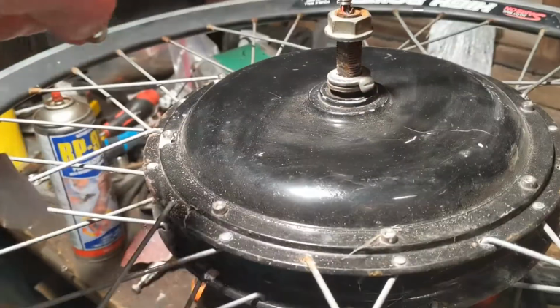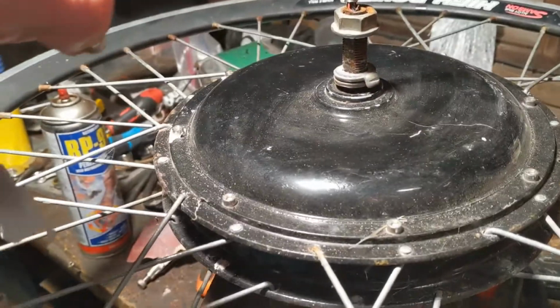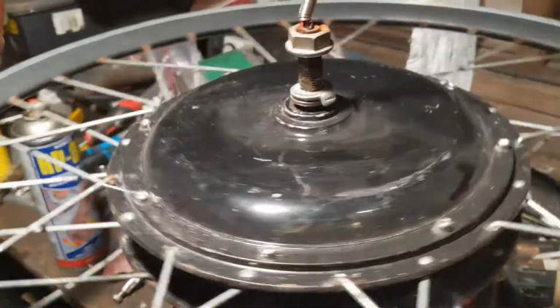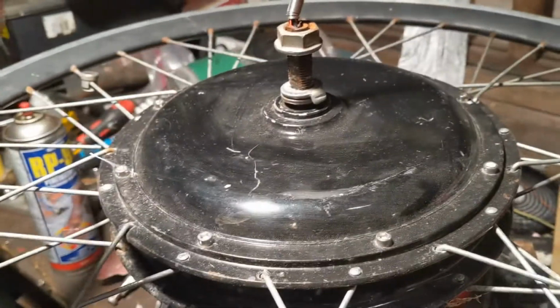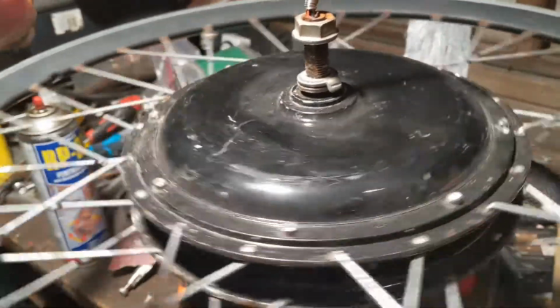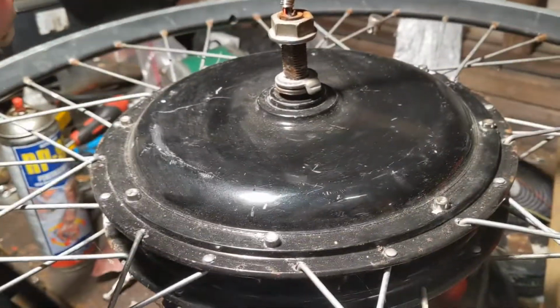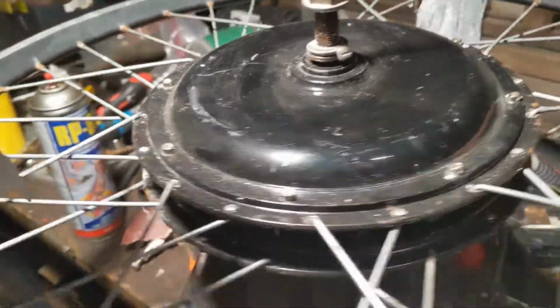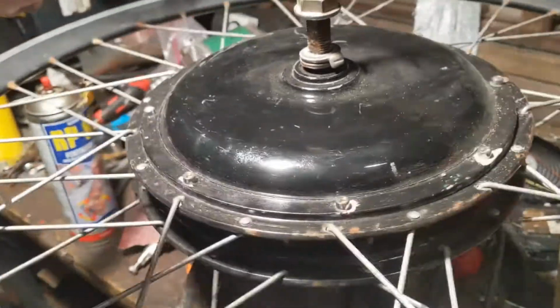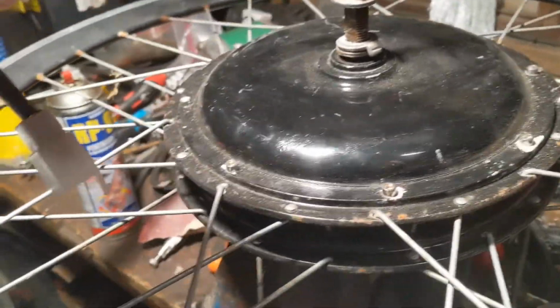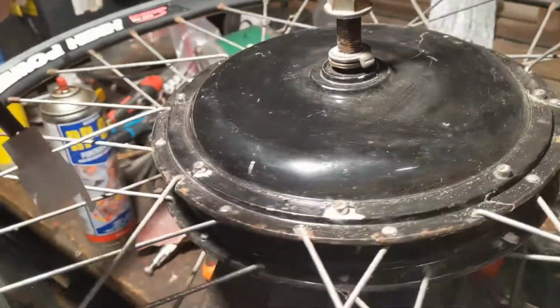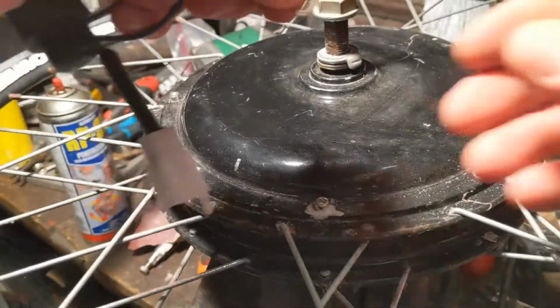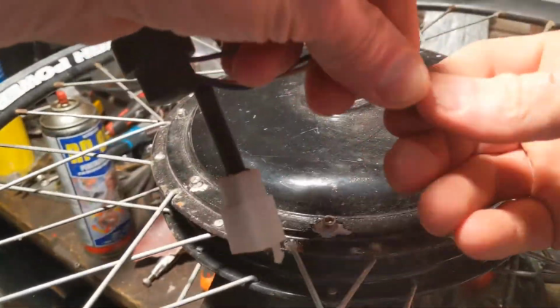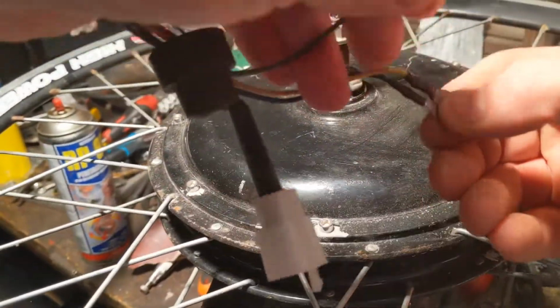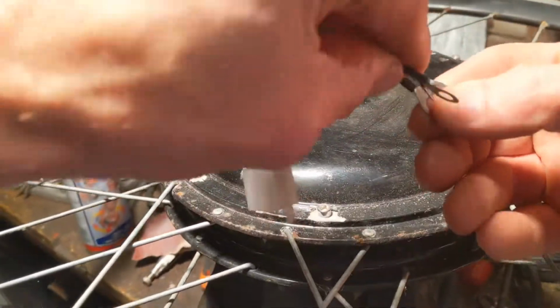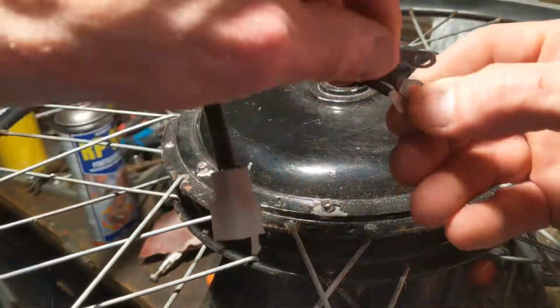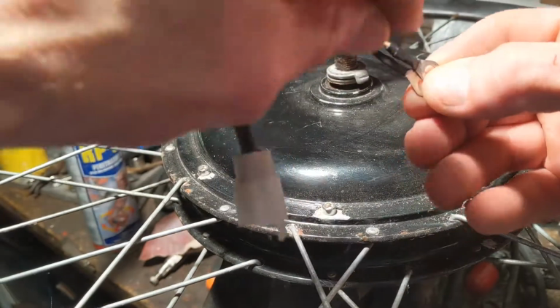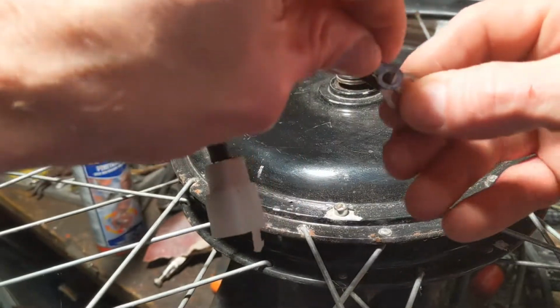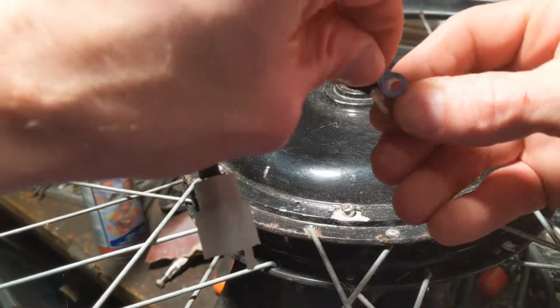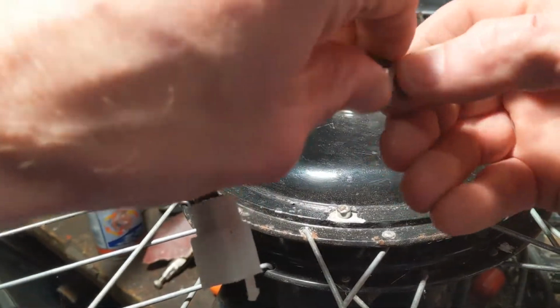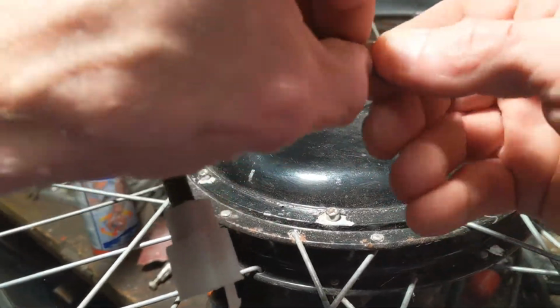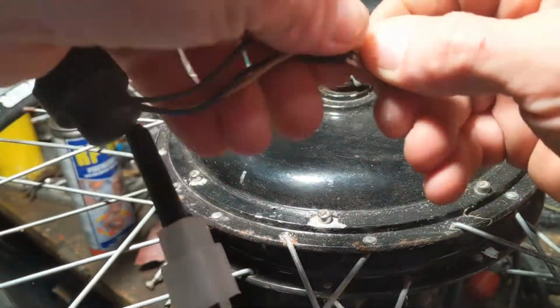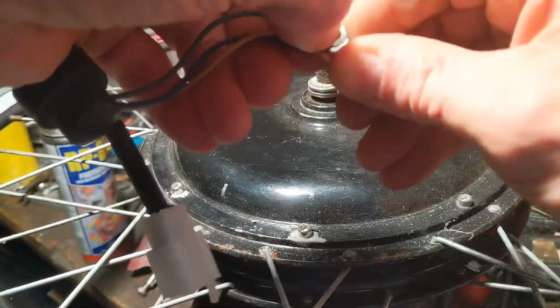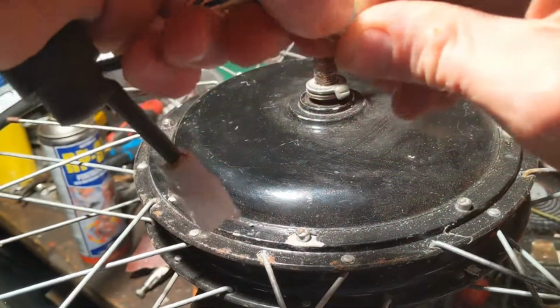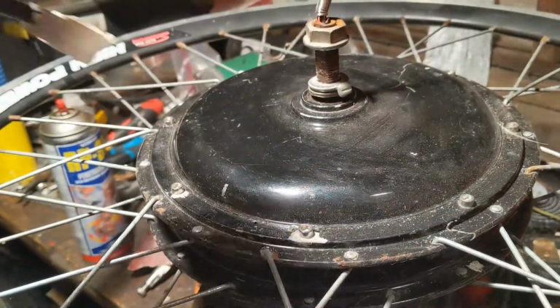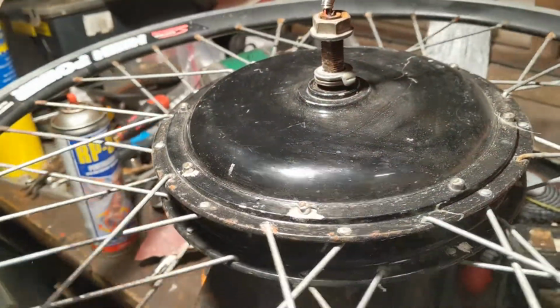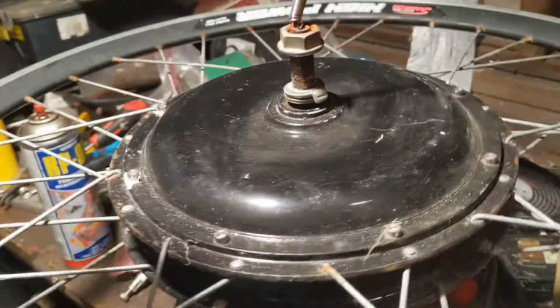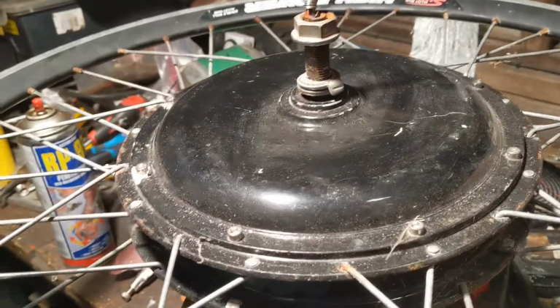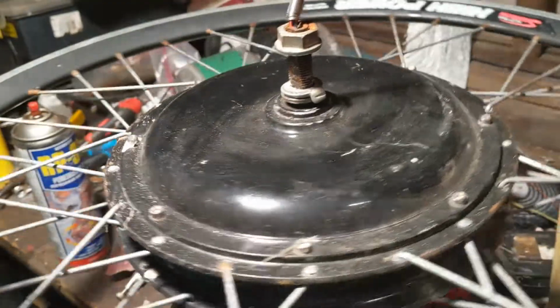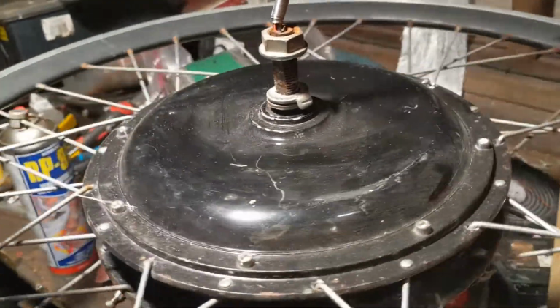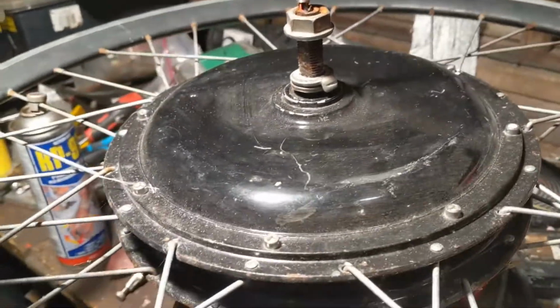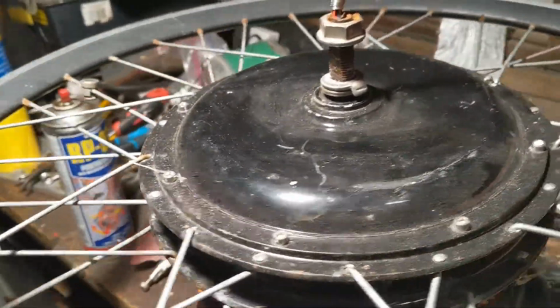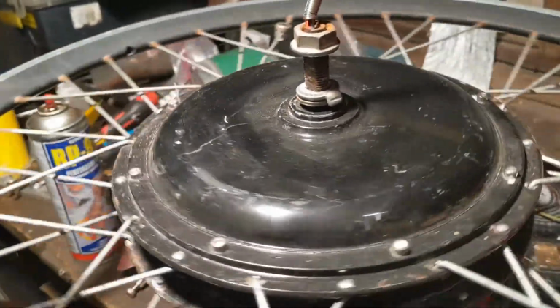Again we get that shudder which is good - it's hard to turn and it shudders. Now what you can do is put all three of them together and you will find that it's very hard to turn but there's no shudder at all.